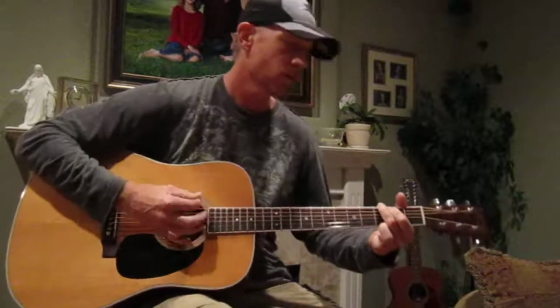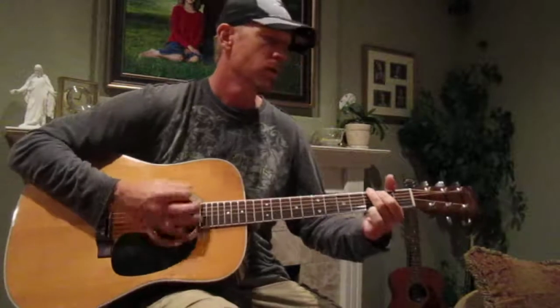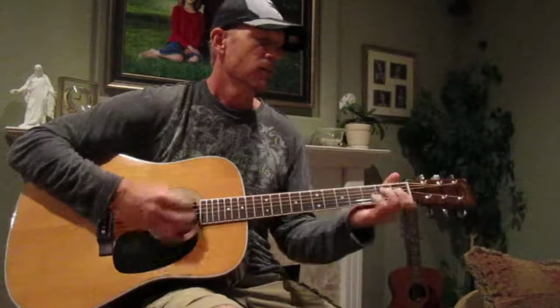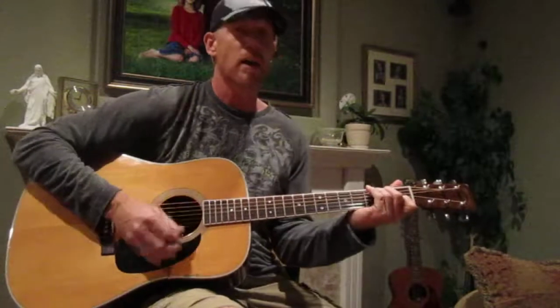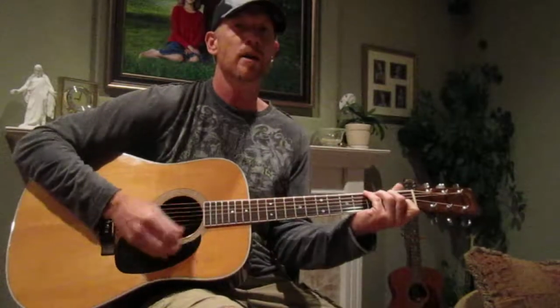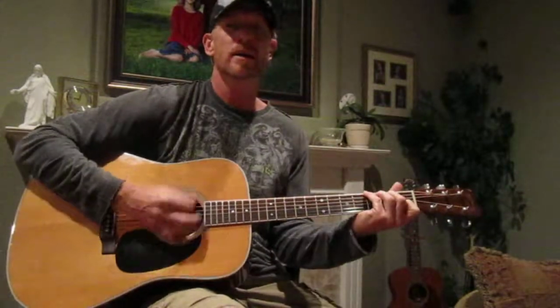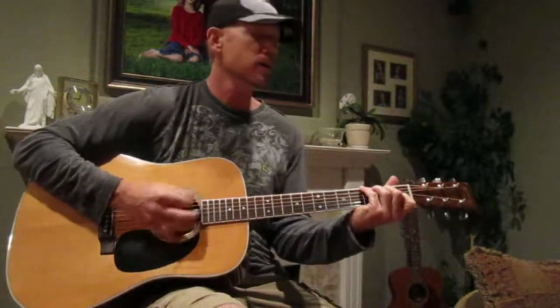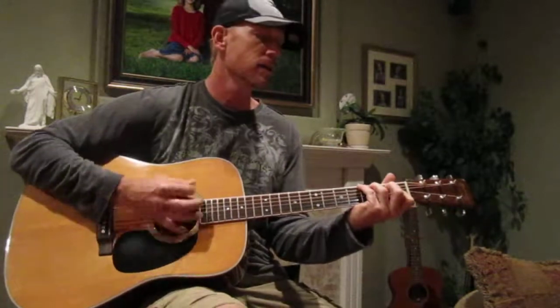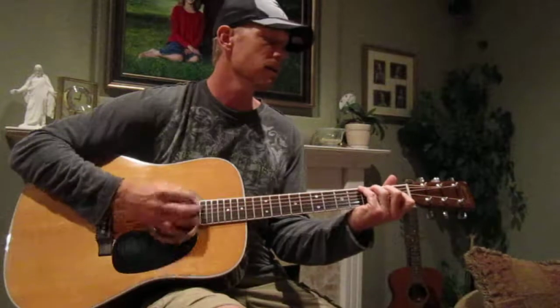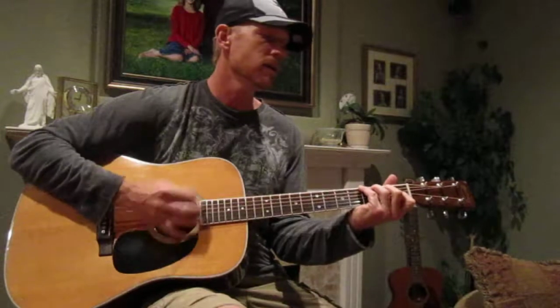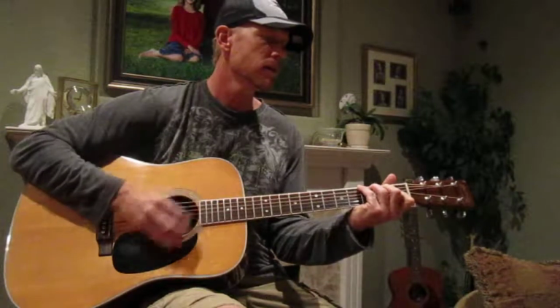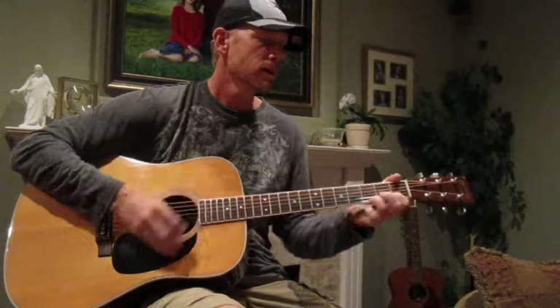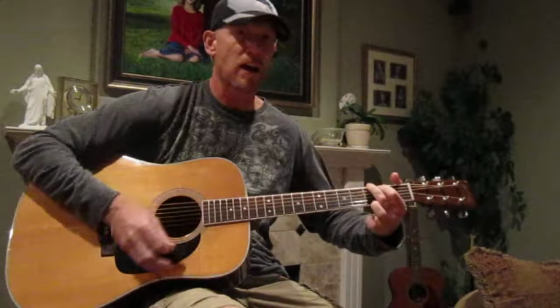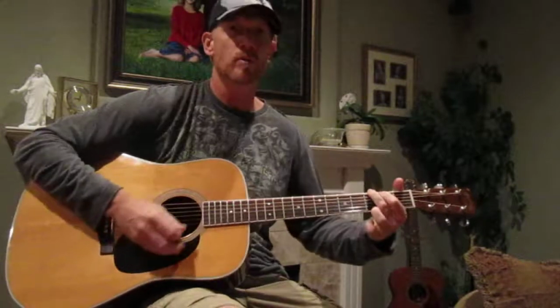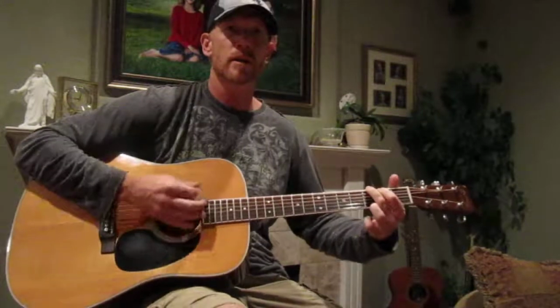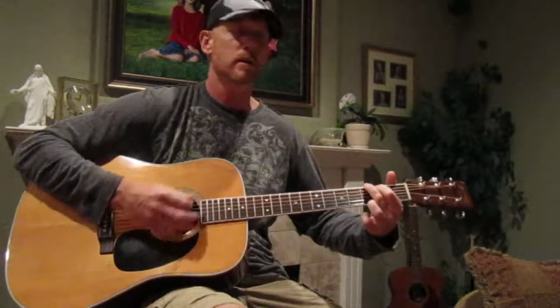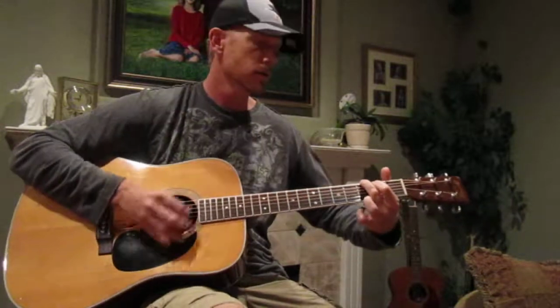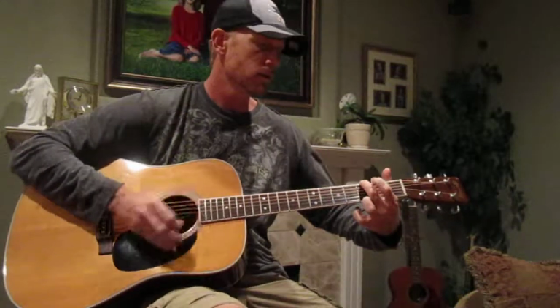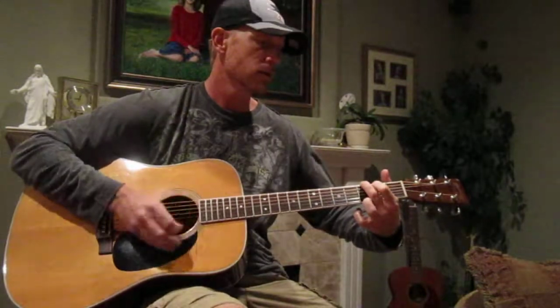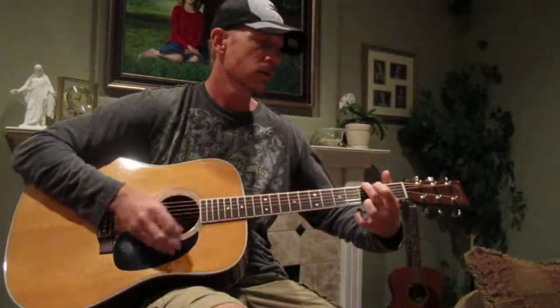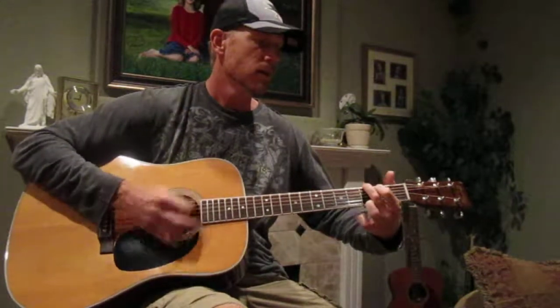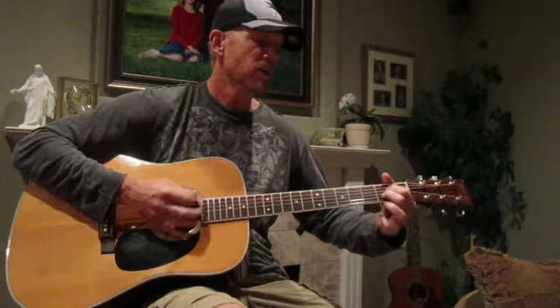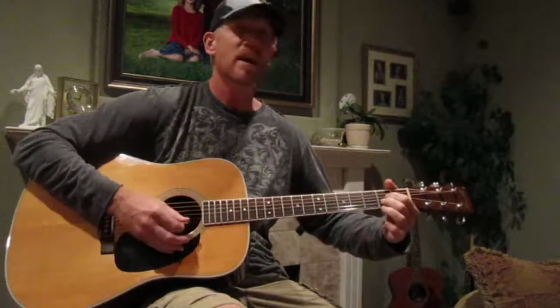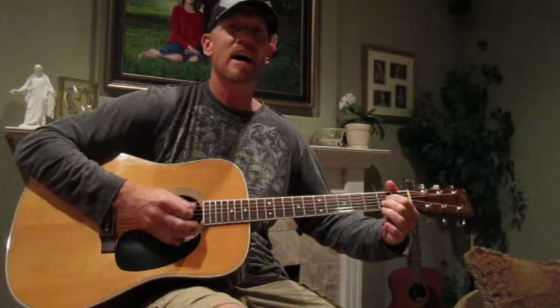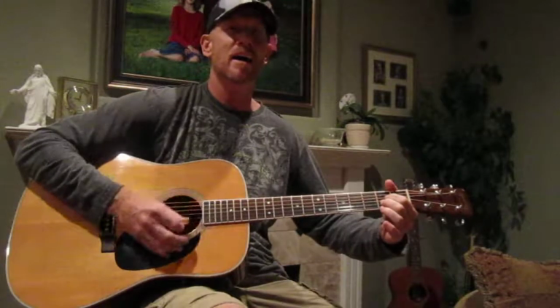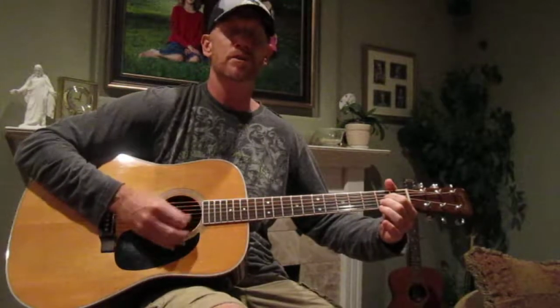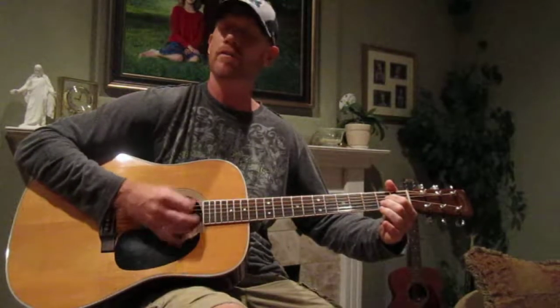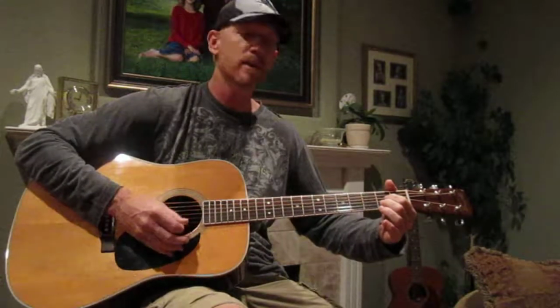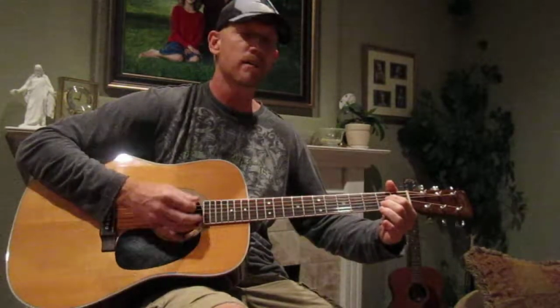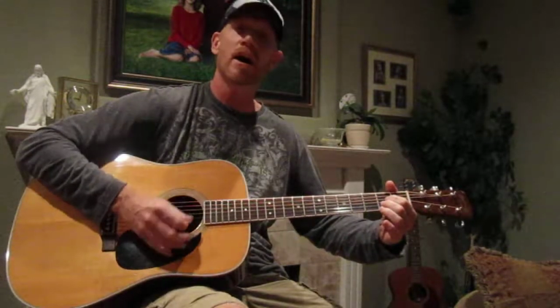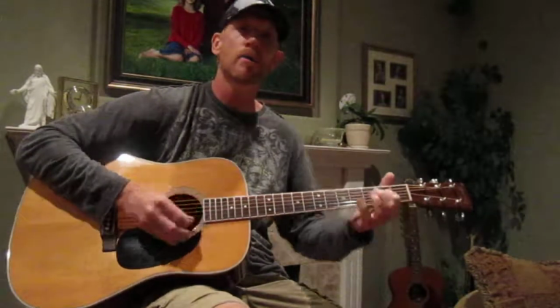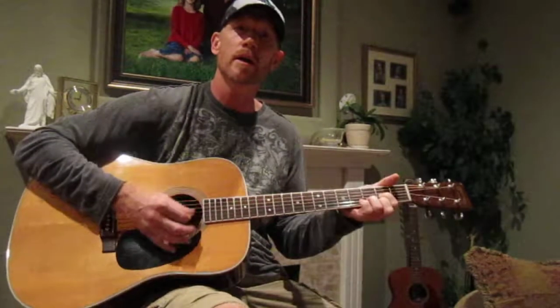Far away, far away, far away, another life so very far away.